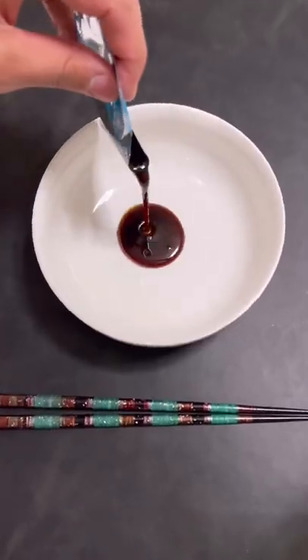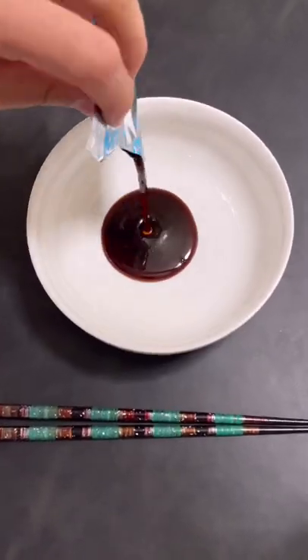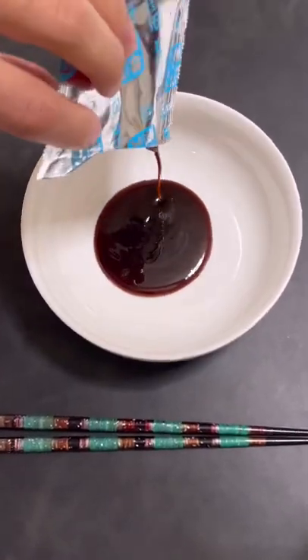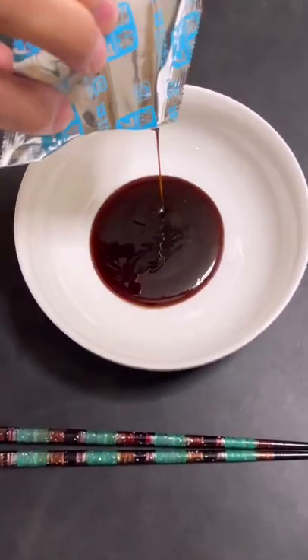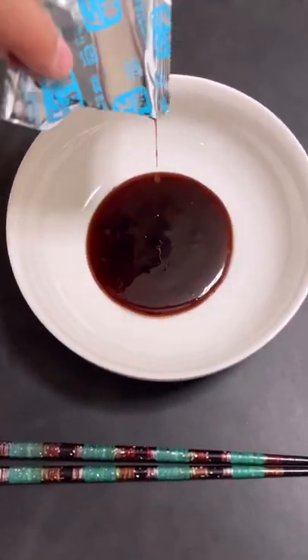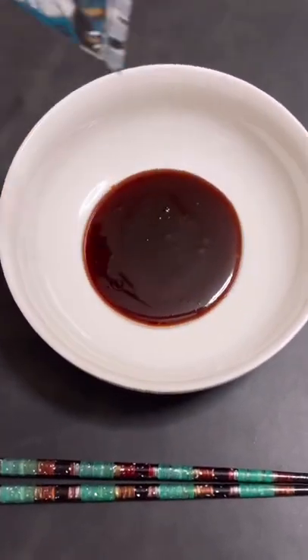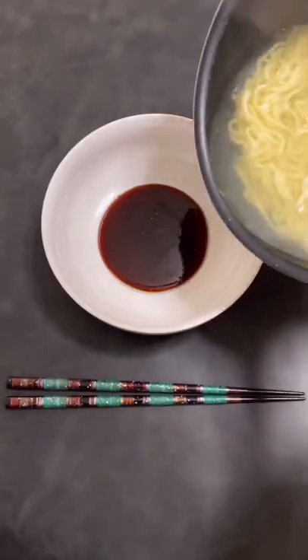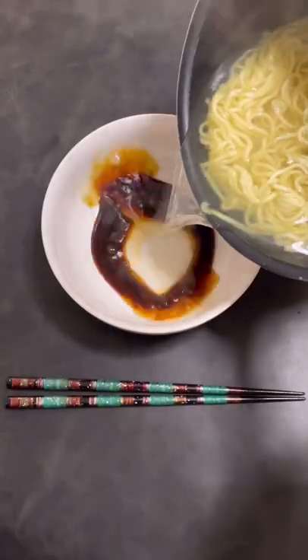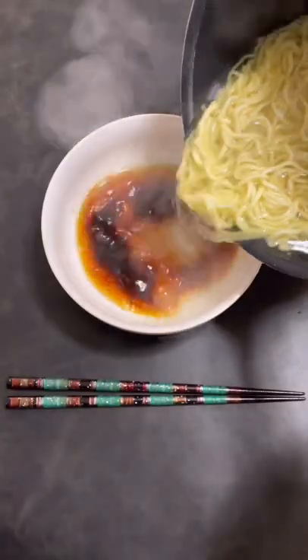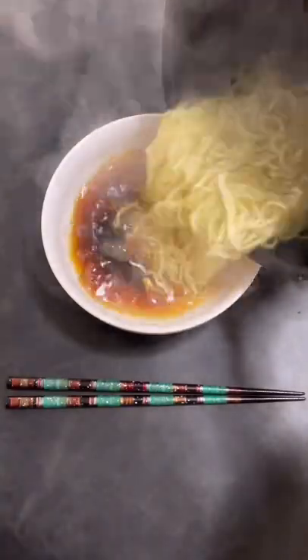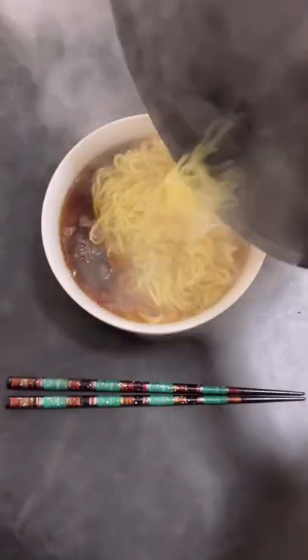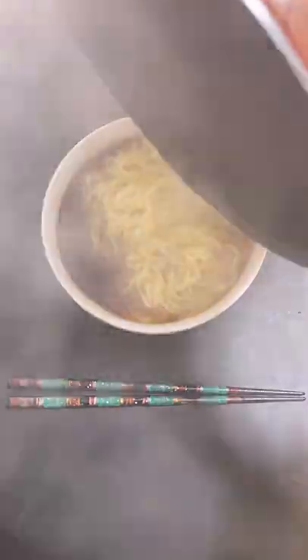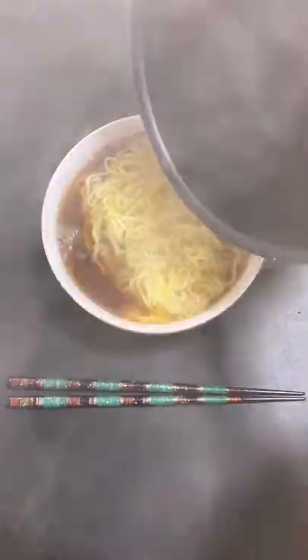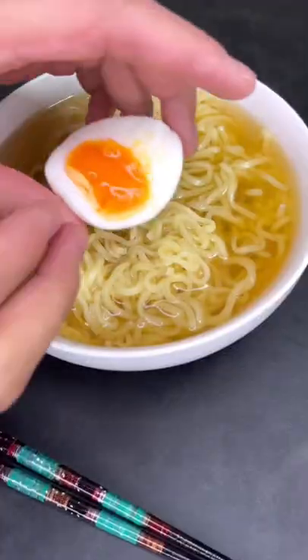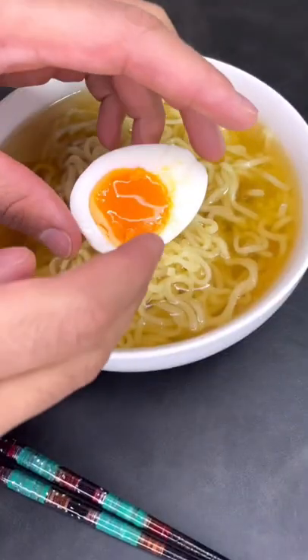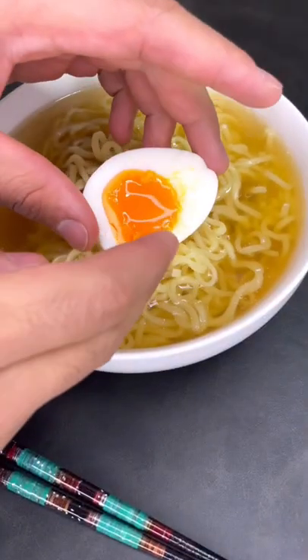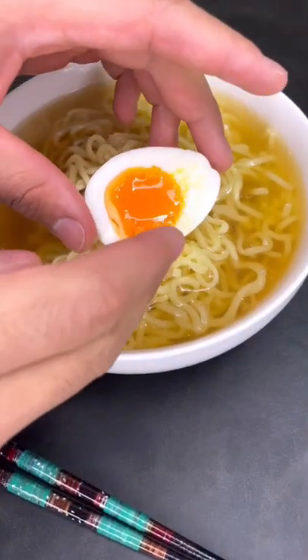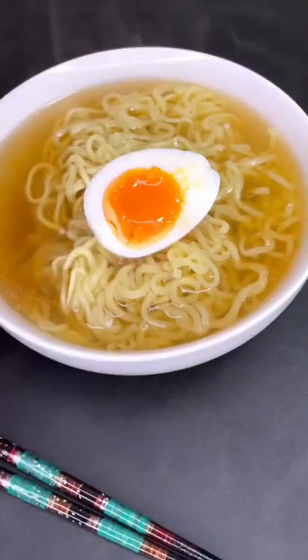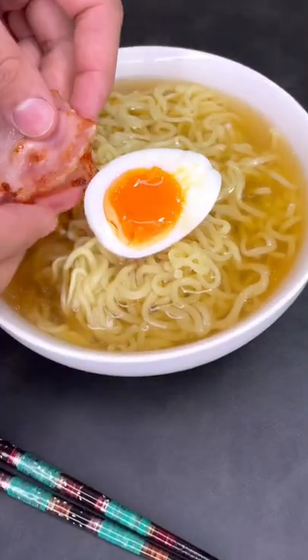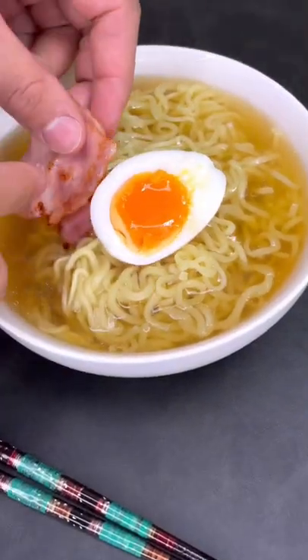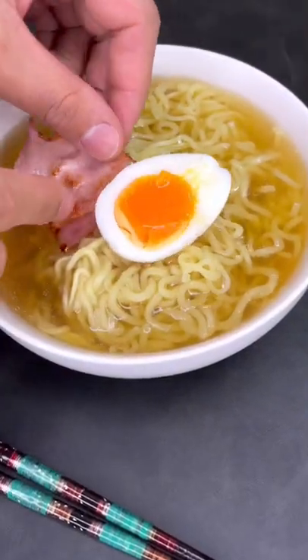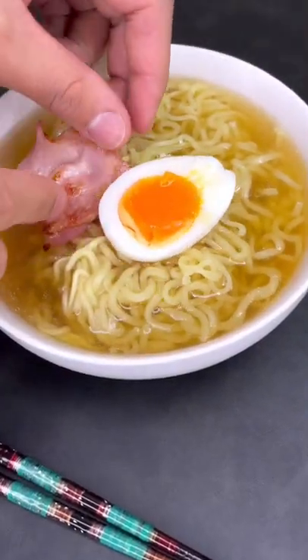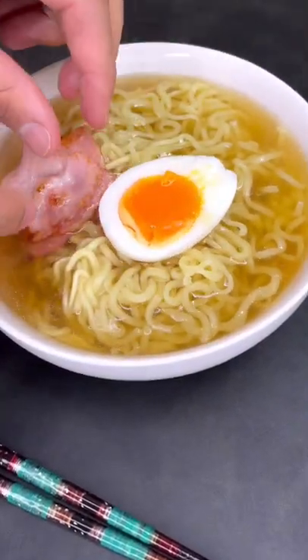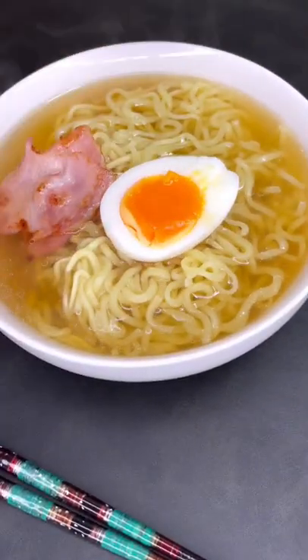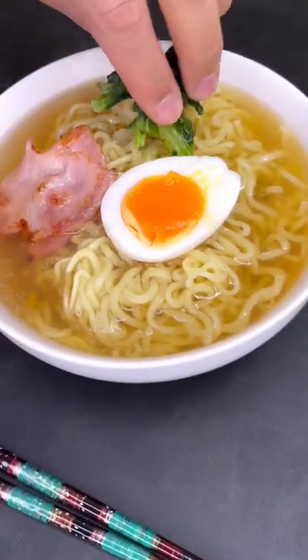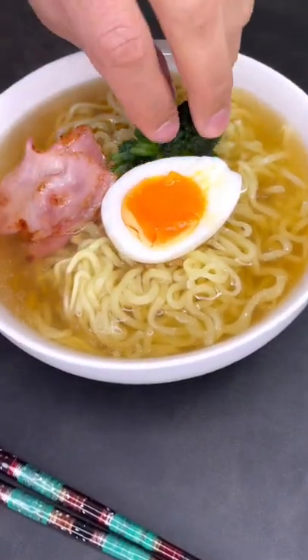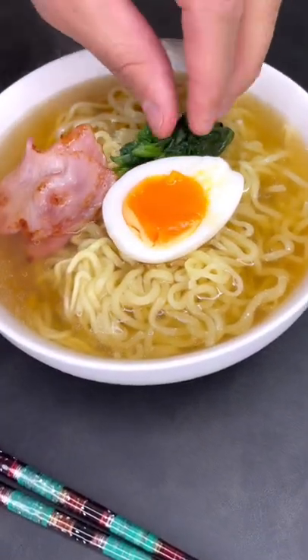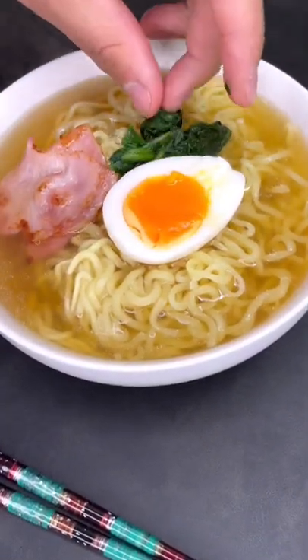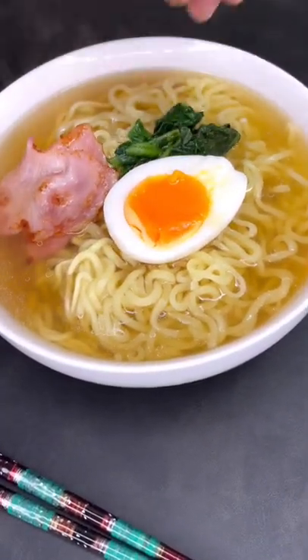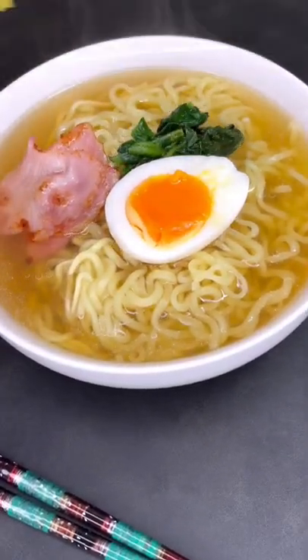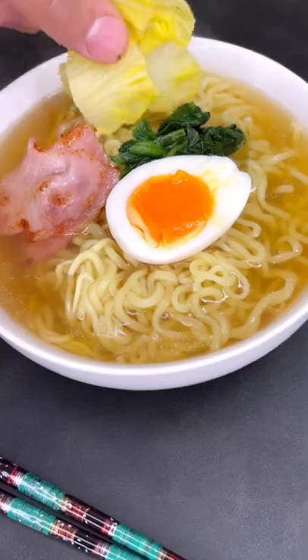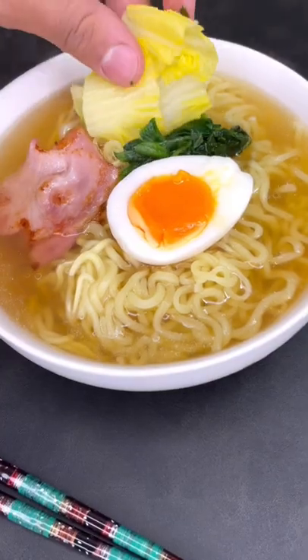This has a soy sauce base and we're supposed to add that to the bowl first, and then pour the water and the noodles on top of that. Of course, I need my egg, some bacon, a little bit of spinach, and here's some cabbage too.